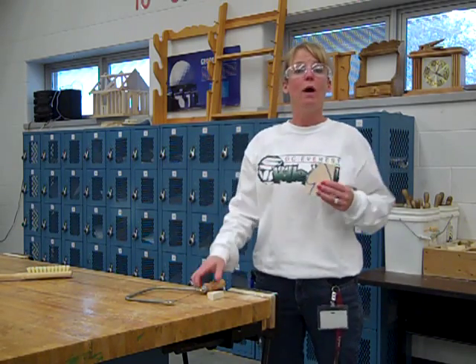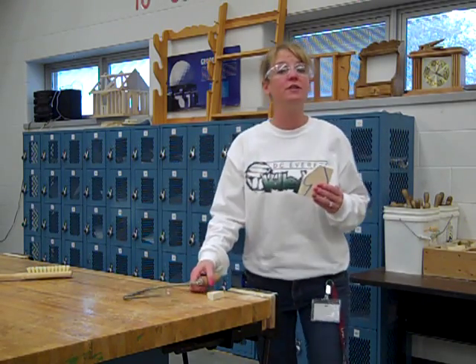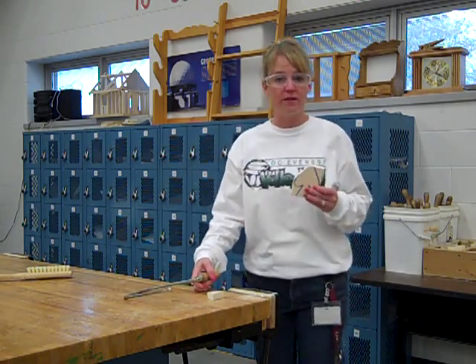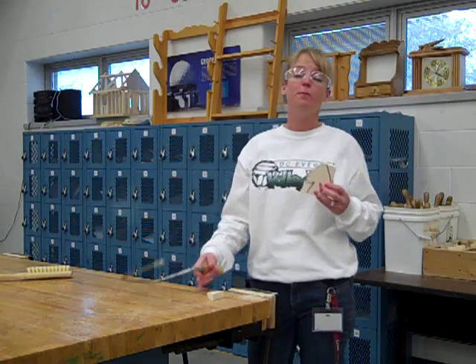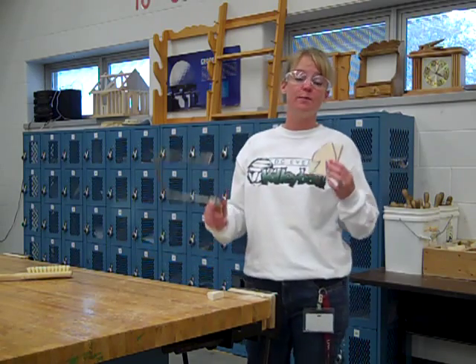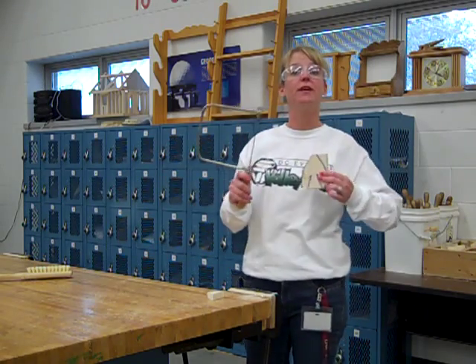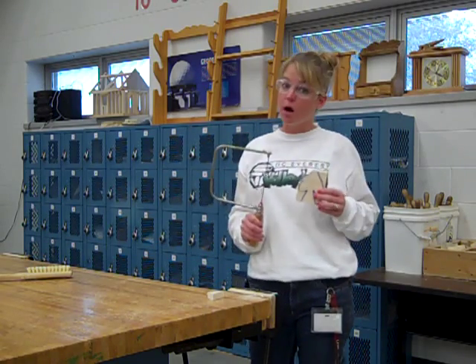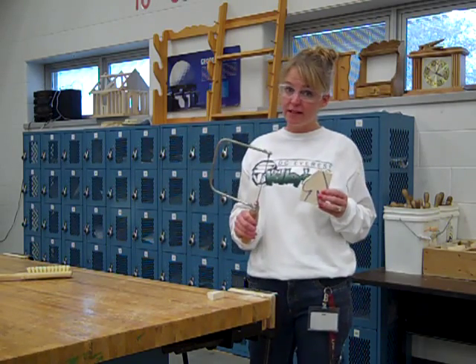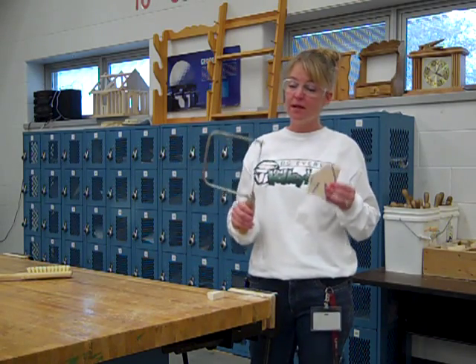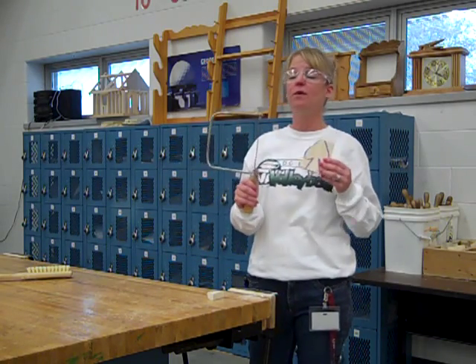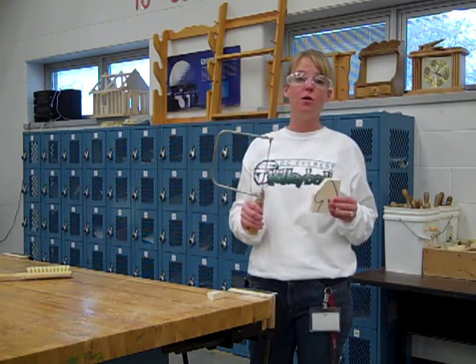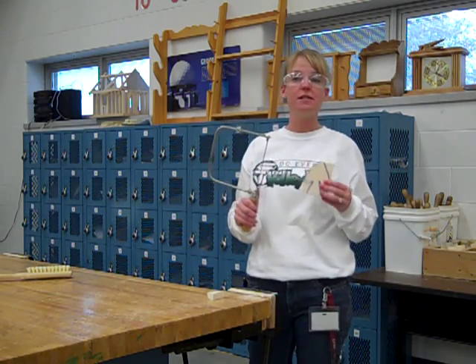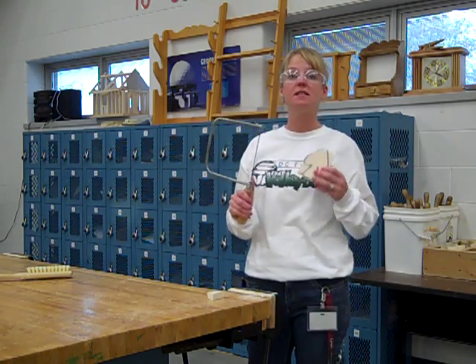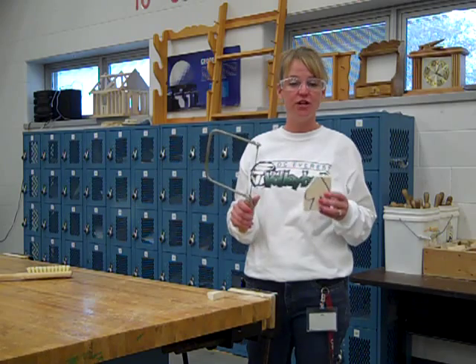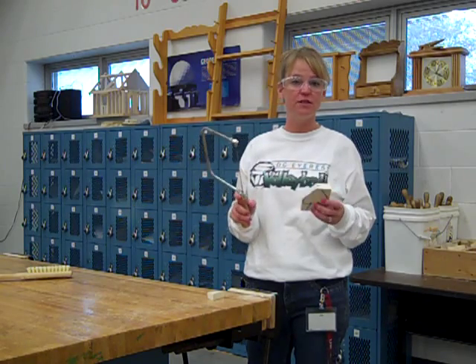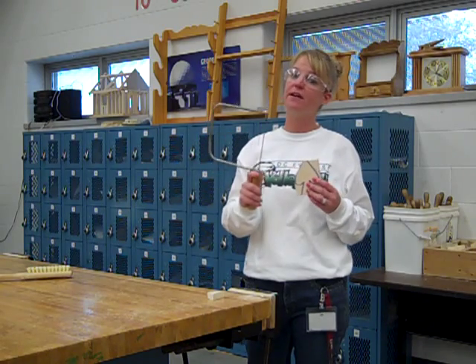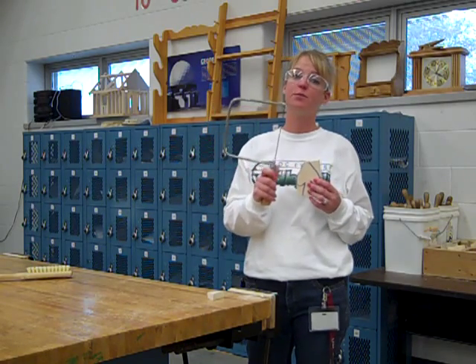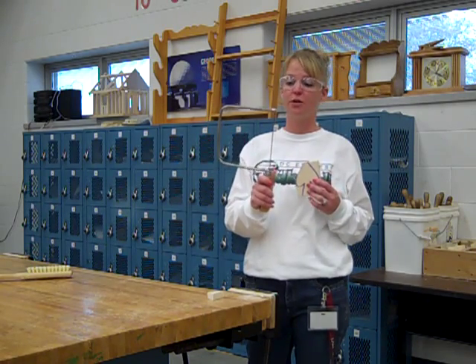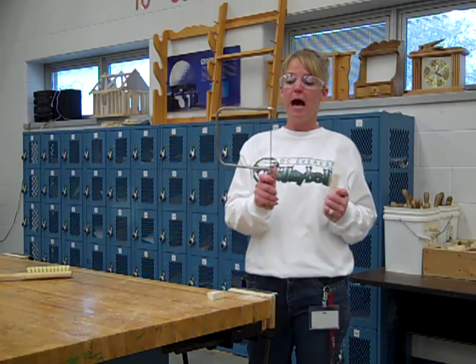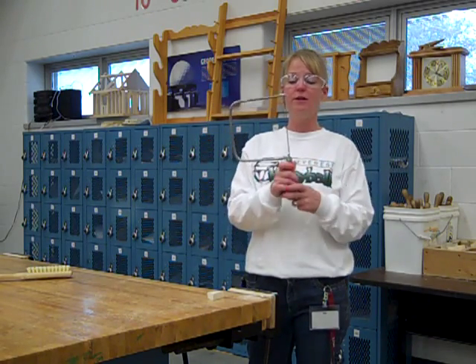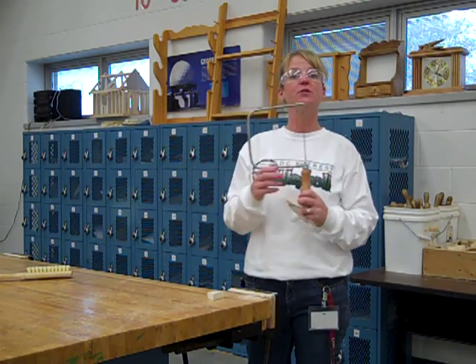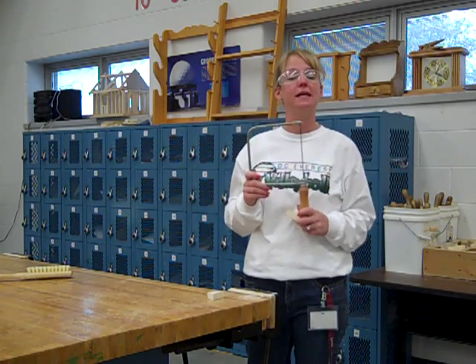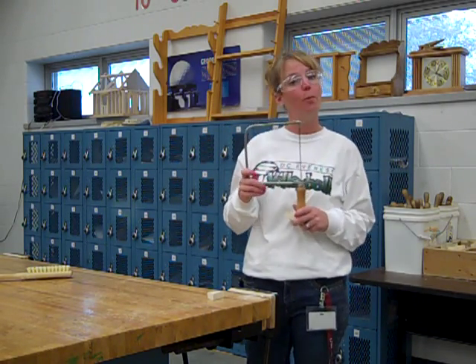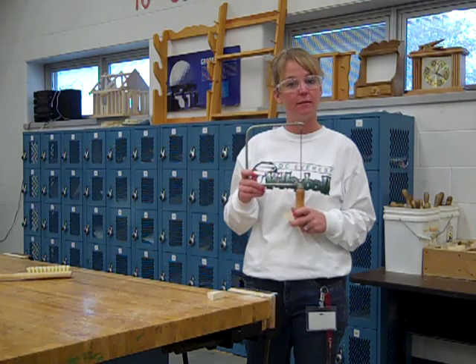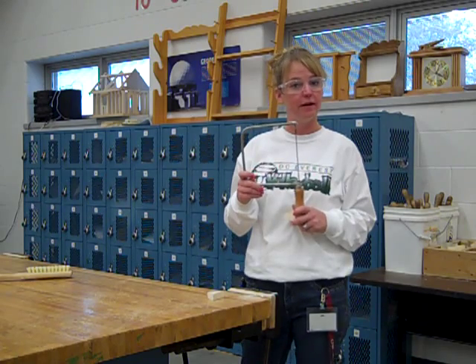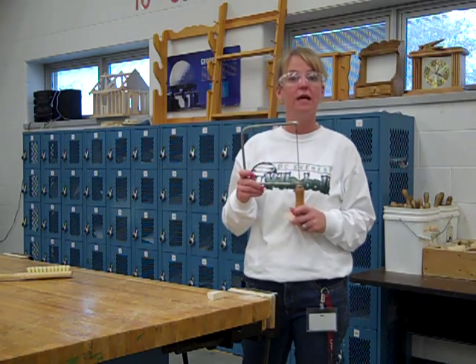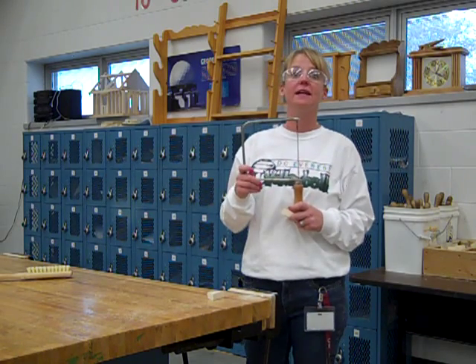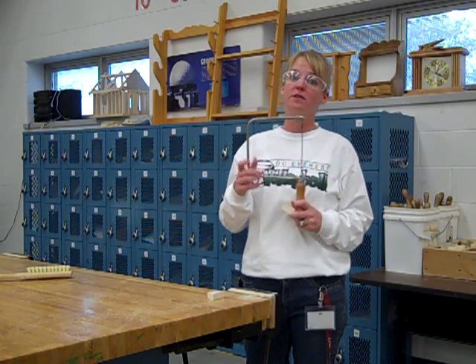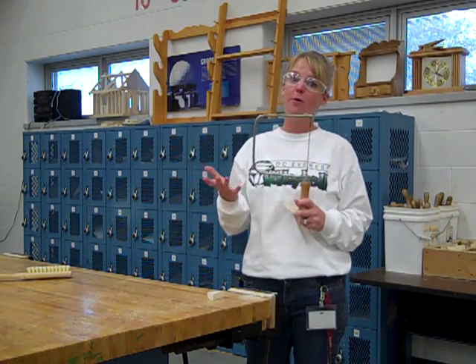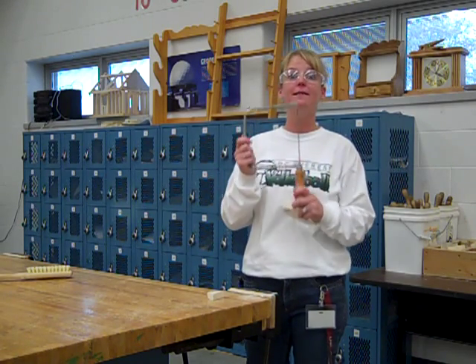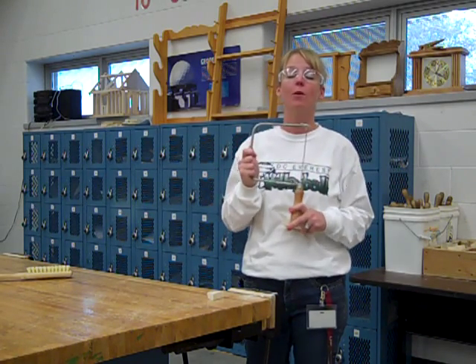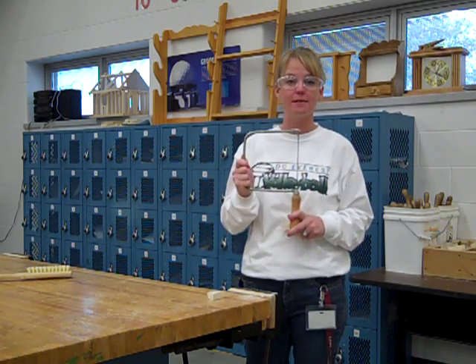When you're using the coping saw, please make sure that you are paying attention. If you have any questions, ask the teacher how to use it. It's a fairly simple saw to use. The only difference between this and our coping saw at school is that our school's coping saw is powered and this one is powered by us.